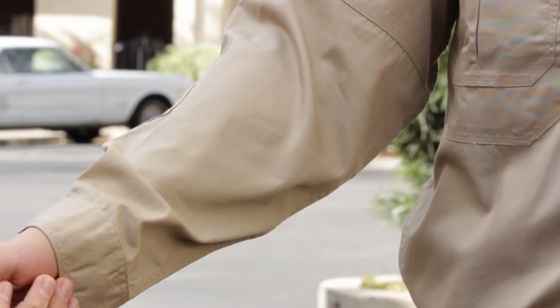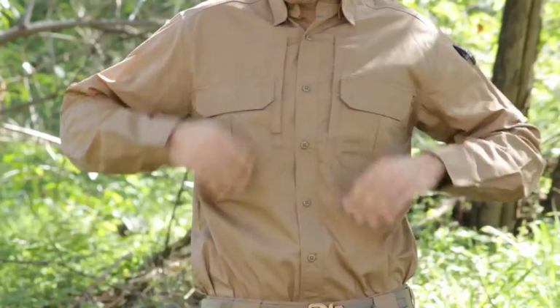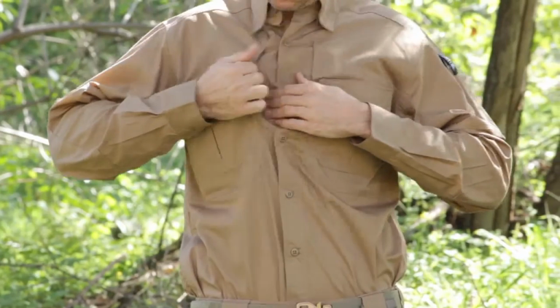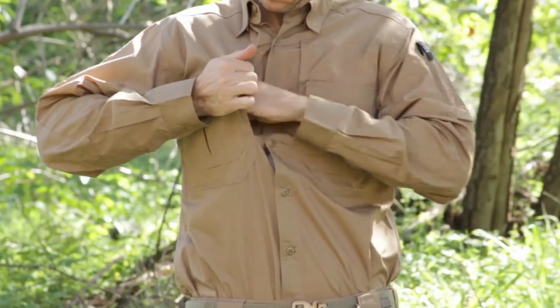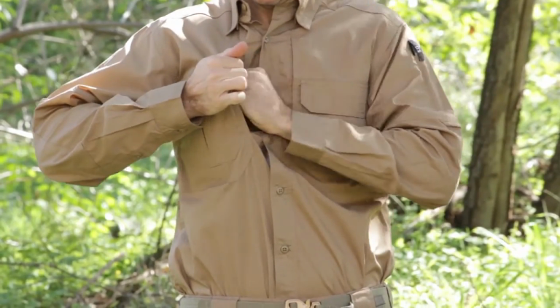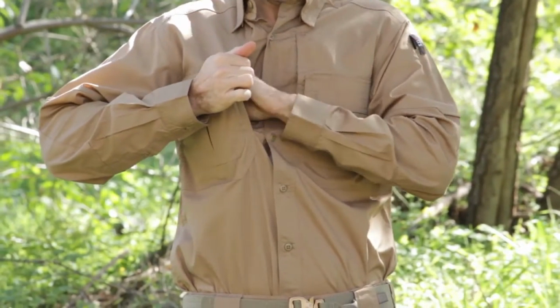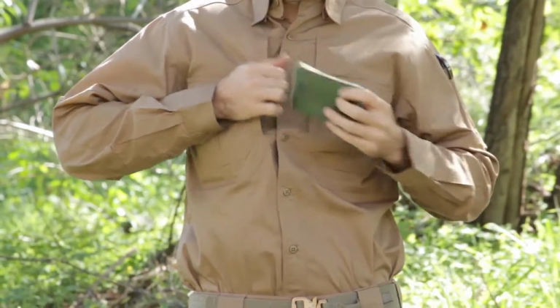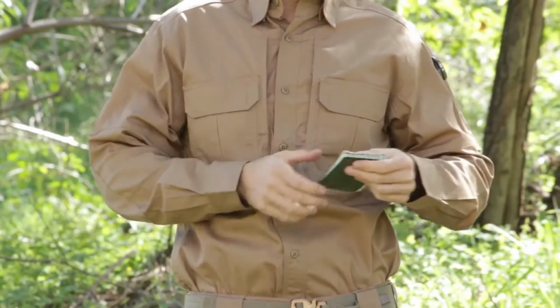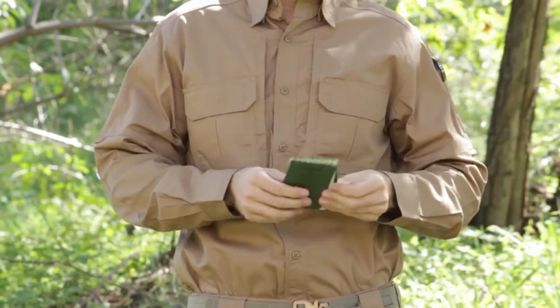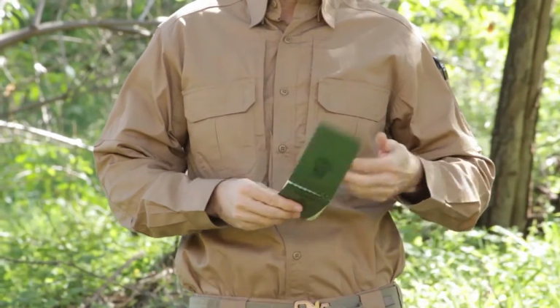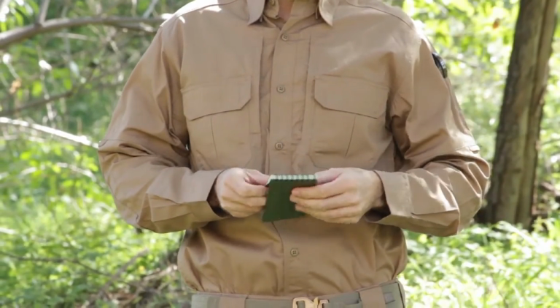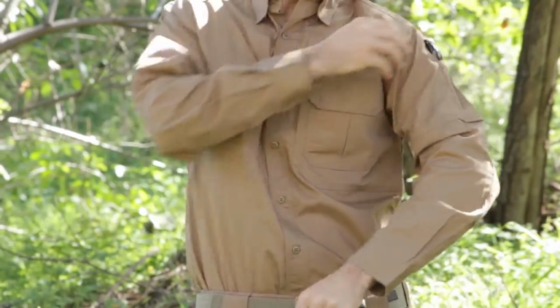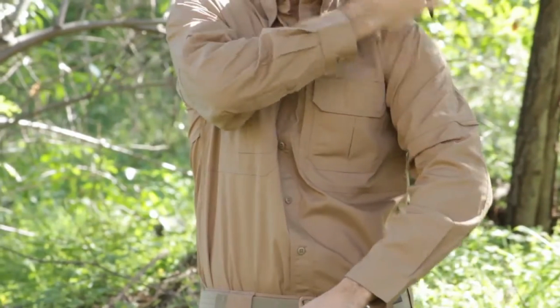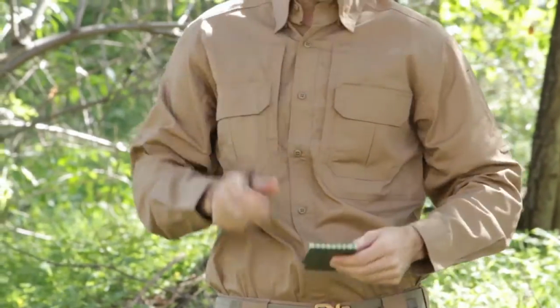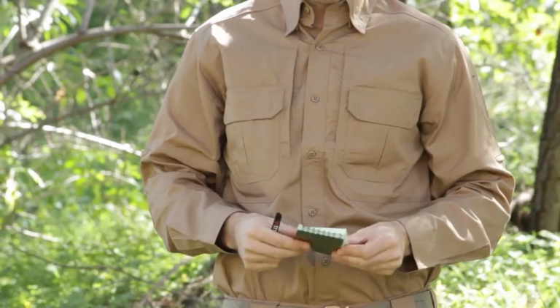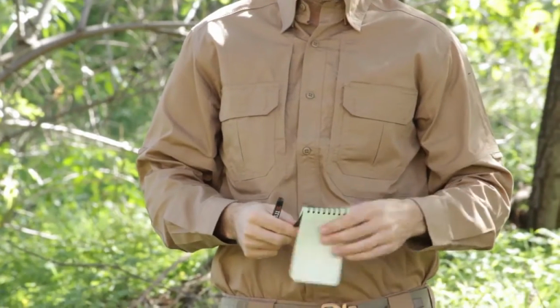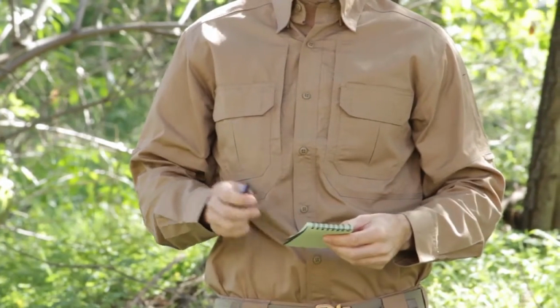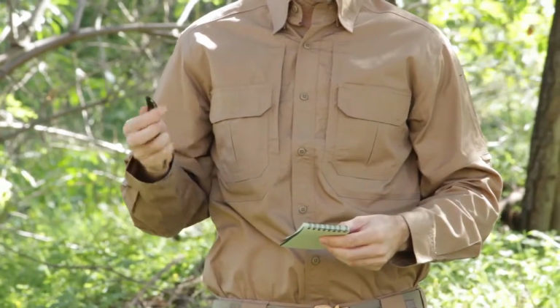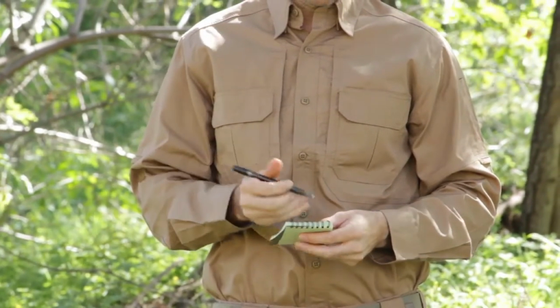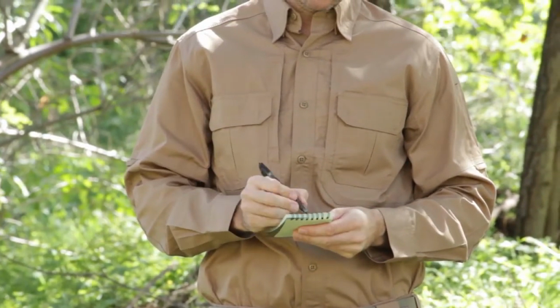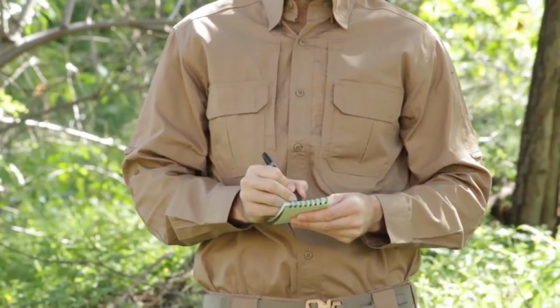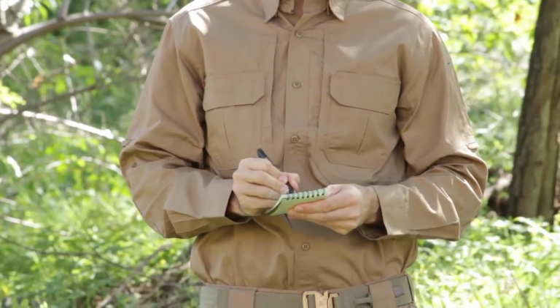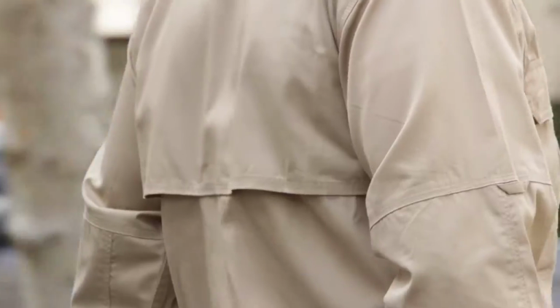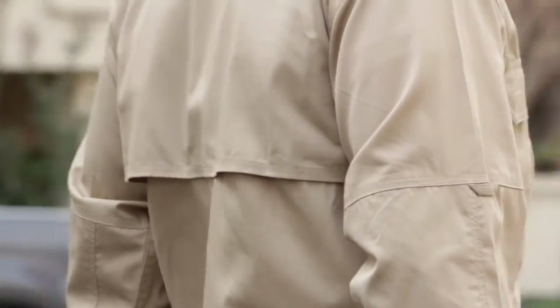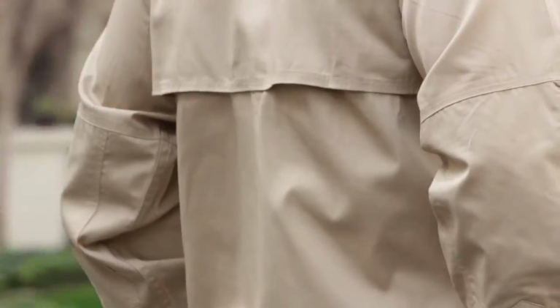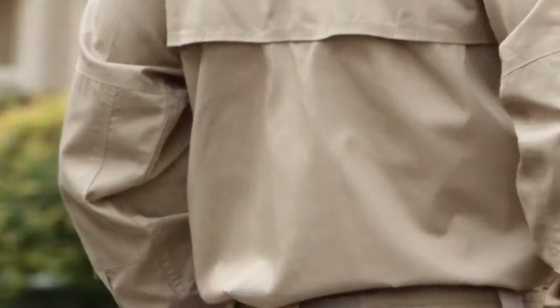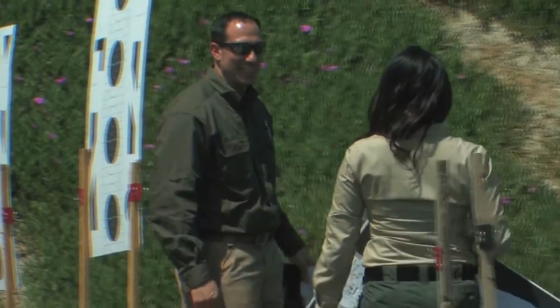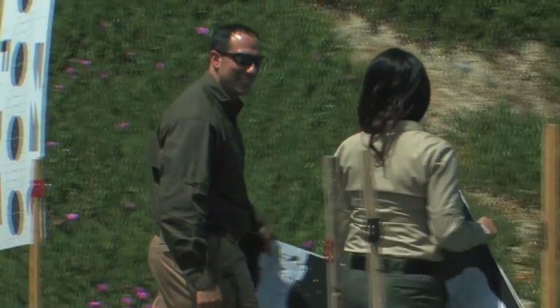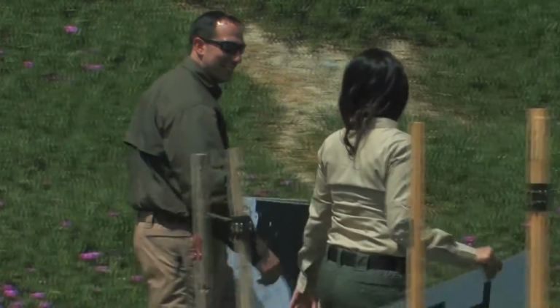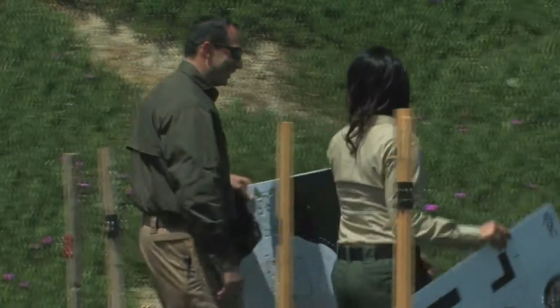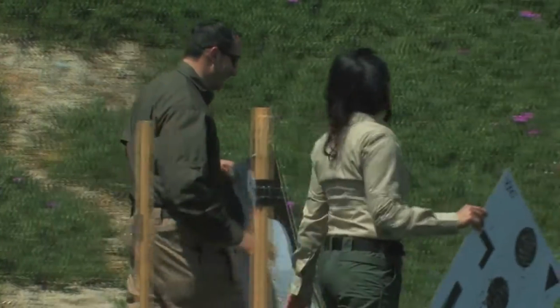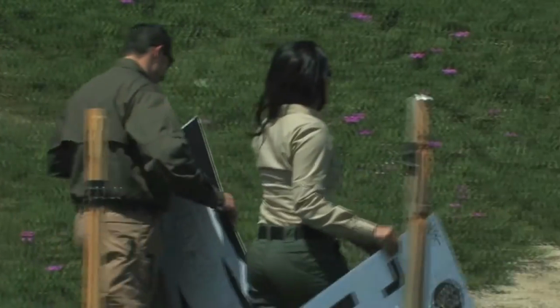Patented 511 hidden document pockets at the chest provide ample covert storage, and a reinforced pen pocket at the left sleeve offers quick convenience. There is also a cape back mesh panel to maximize ventilation to keep you cool and comfortable in warm climates.